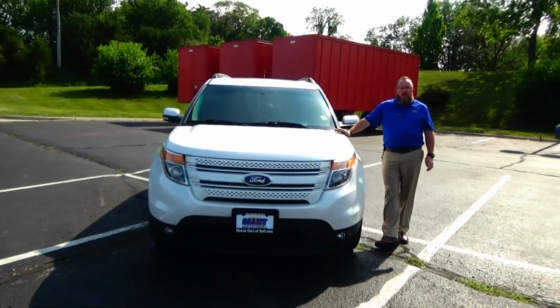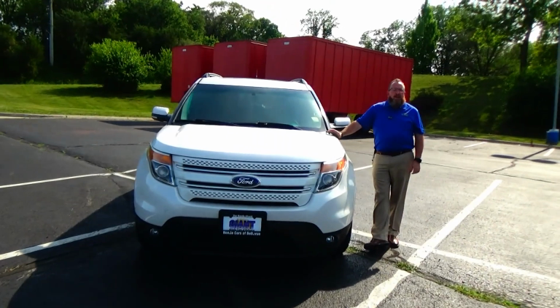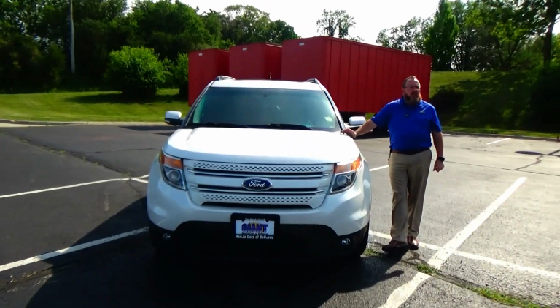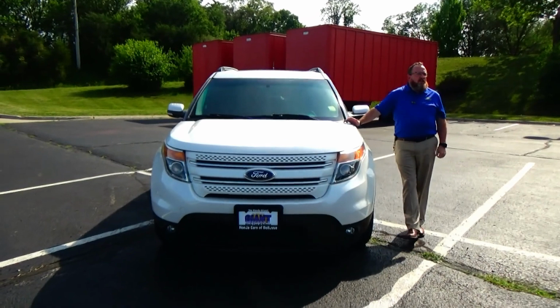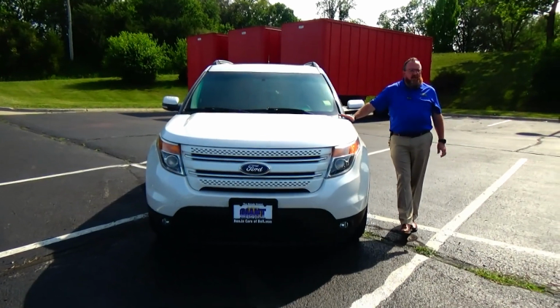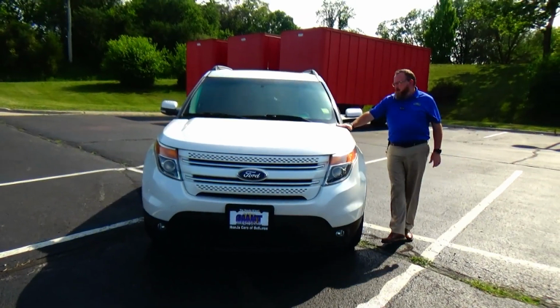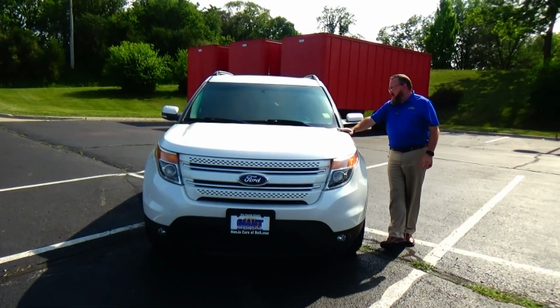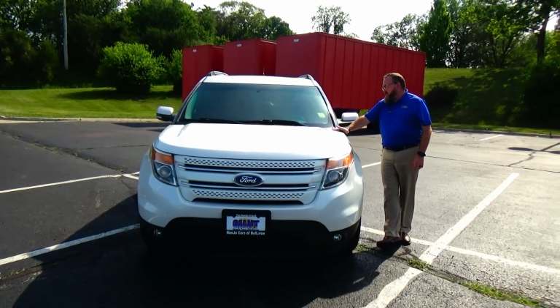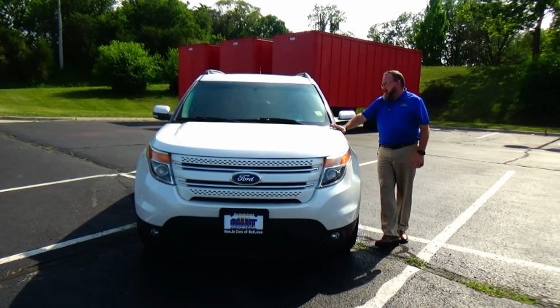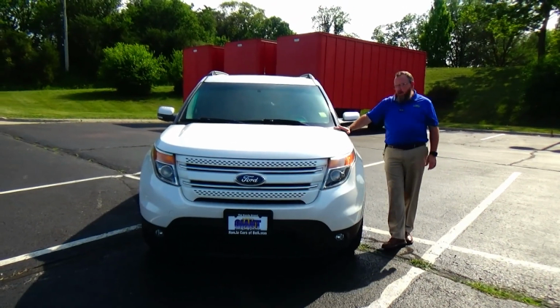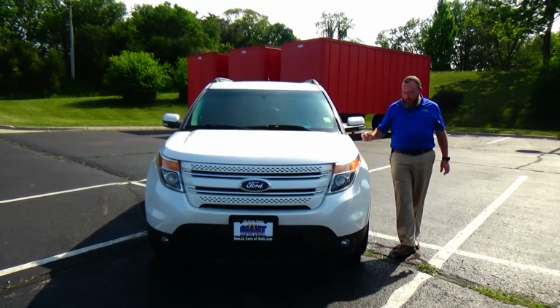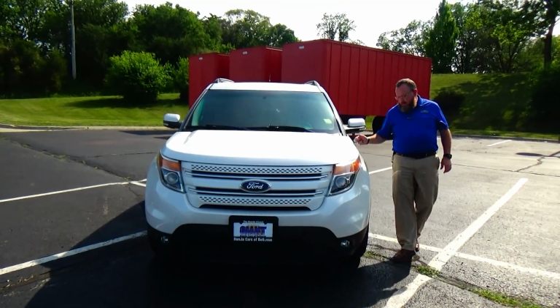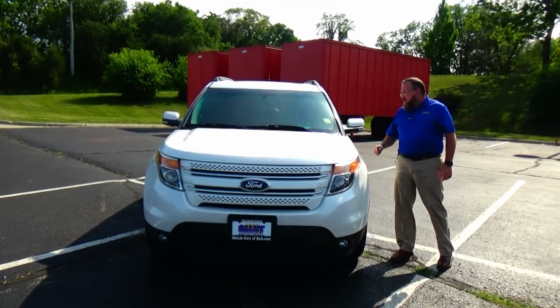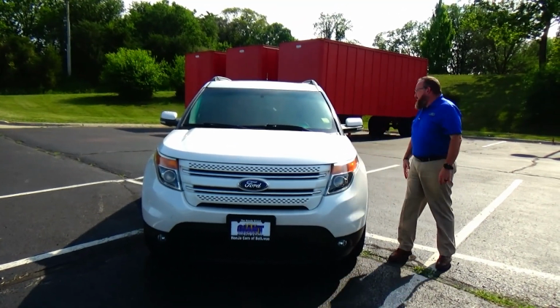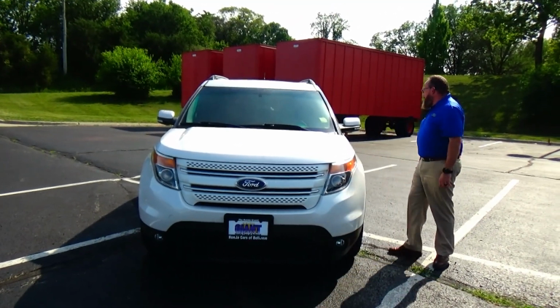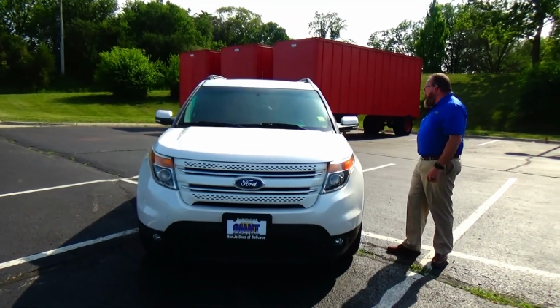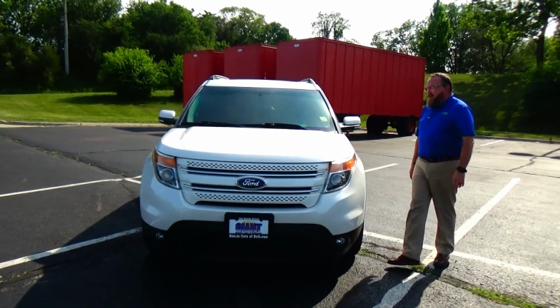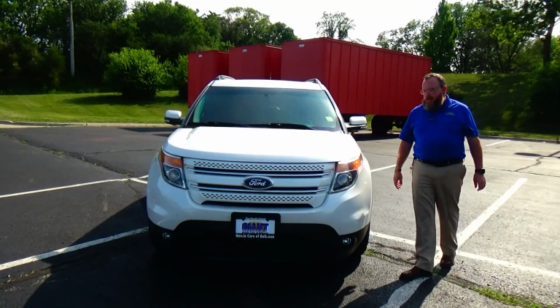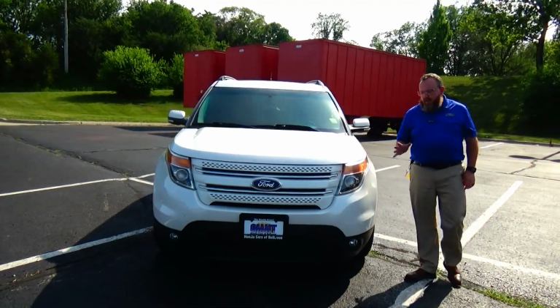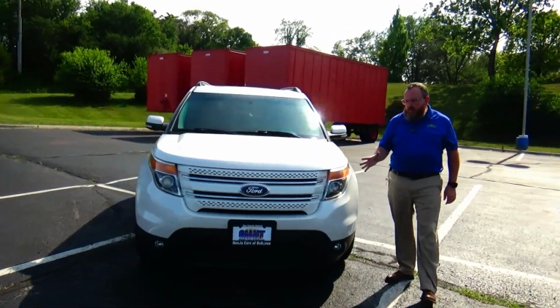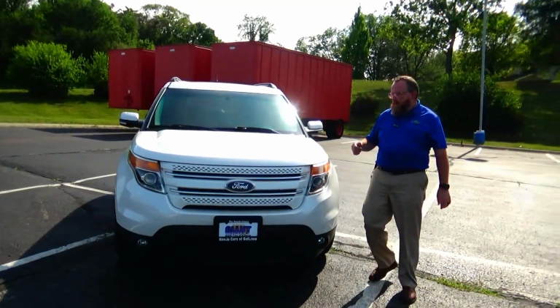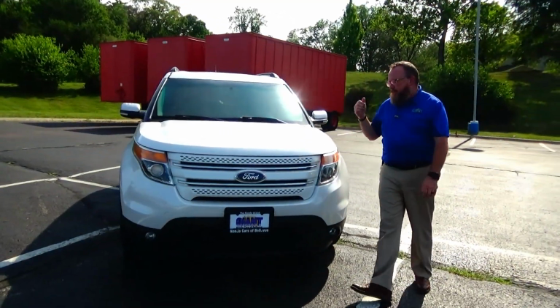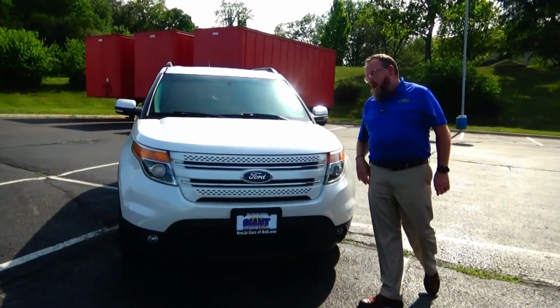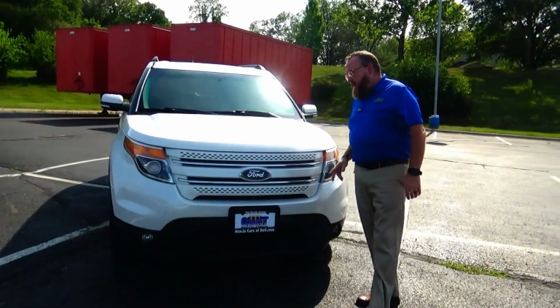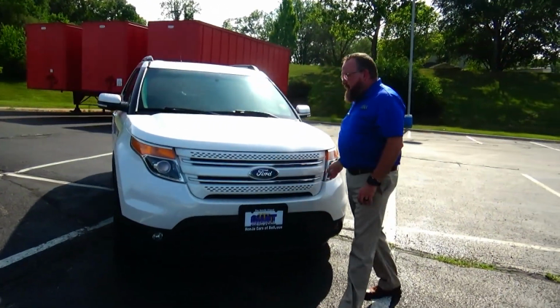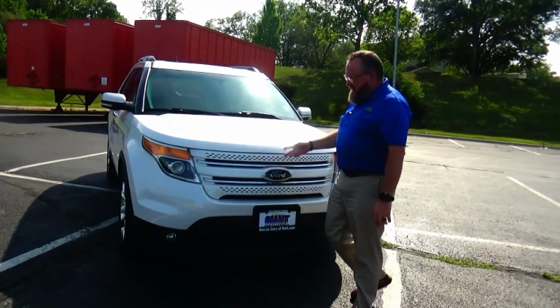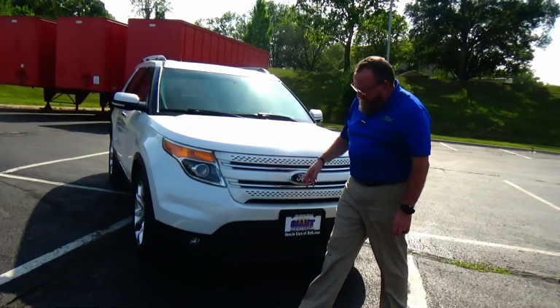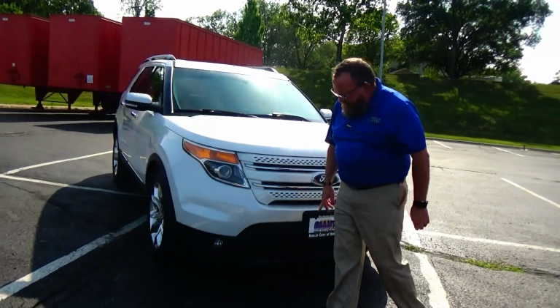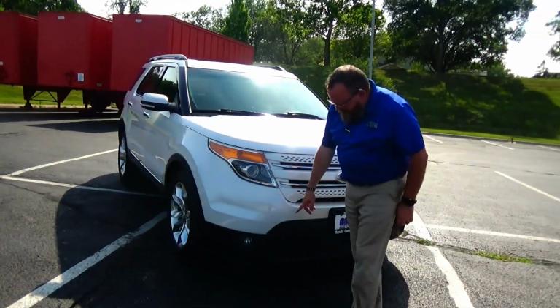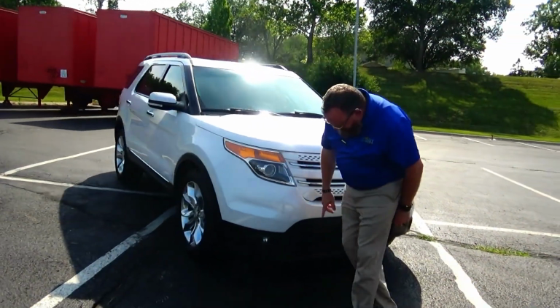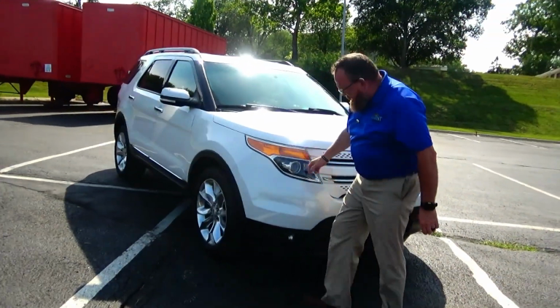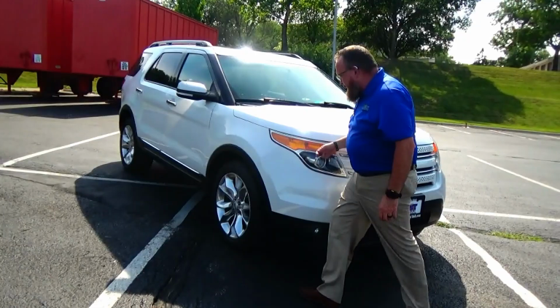Brian Kelly here for Honda Giant, here to show you this 2013 Ford Explorer that just came in on trade. It's got 109,000 miles on it, five mile-an-hour bumpers front and back, chrome extended grille, fog lights, and Lexan covered wrap-around headlights.